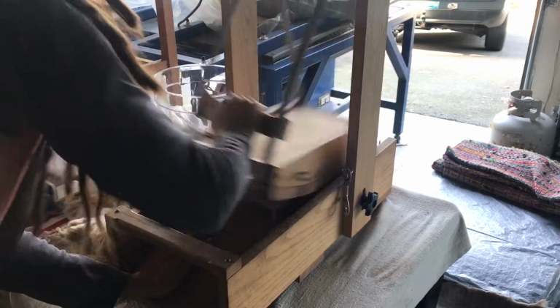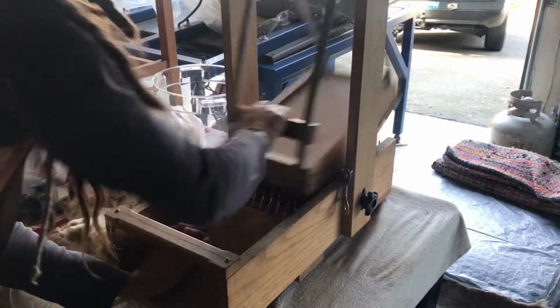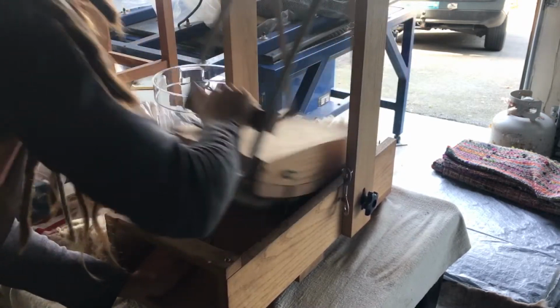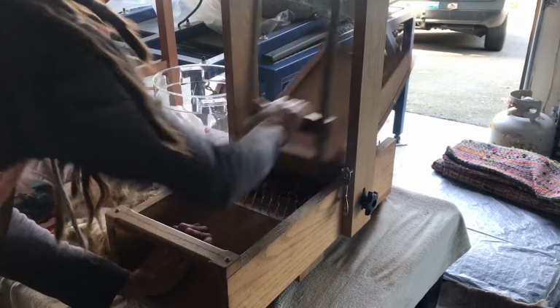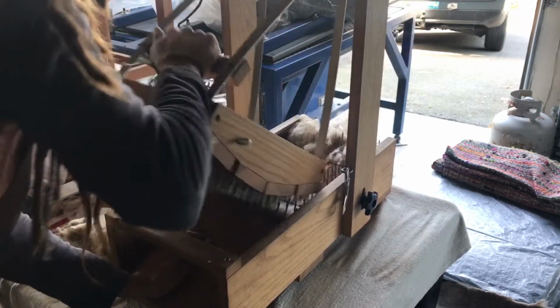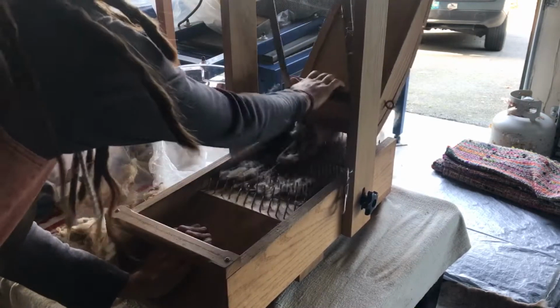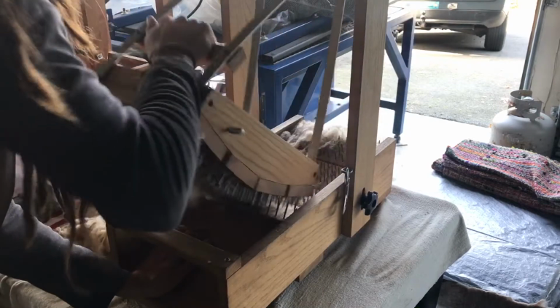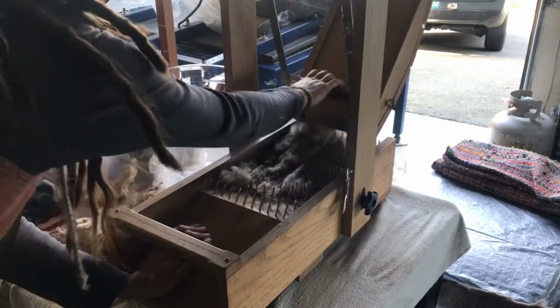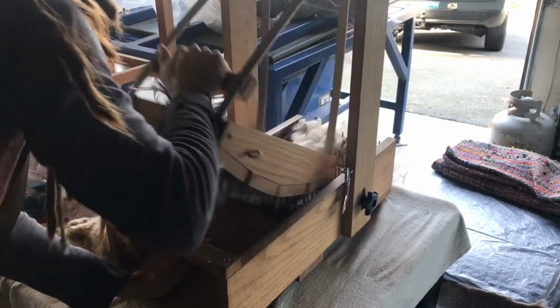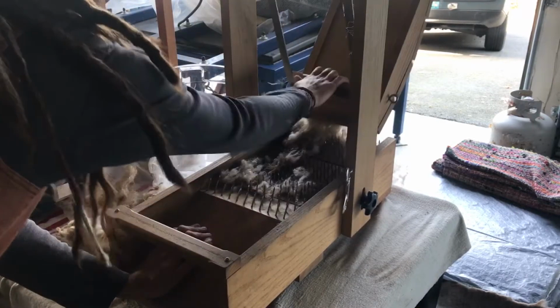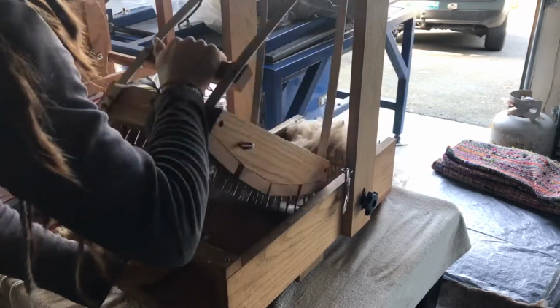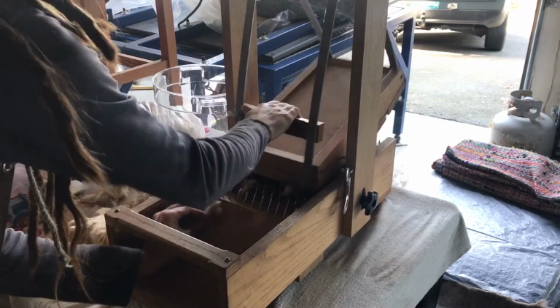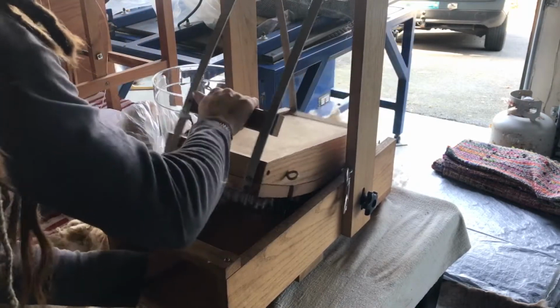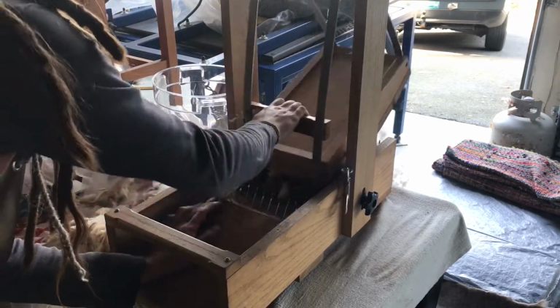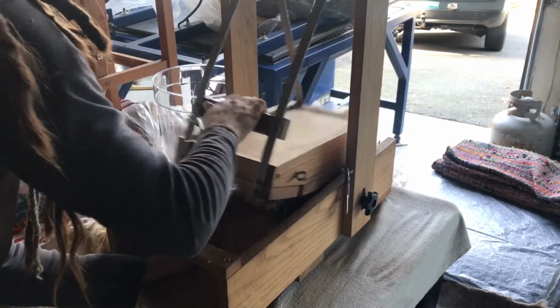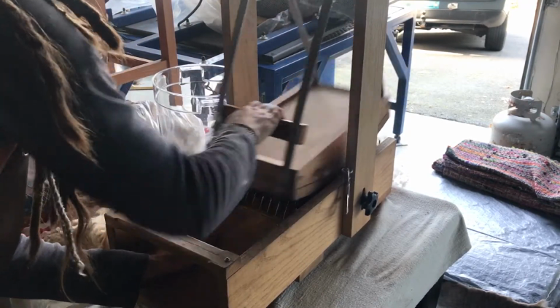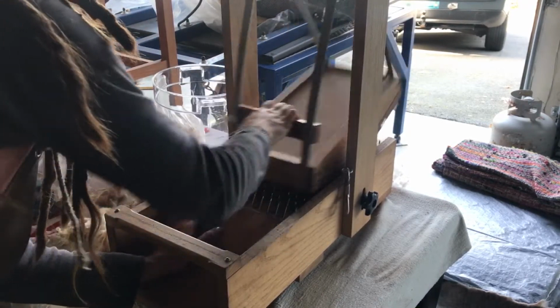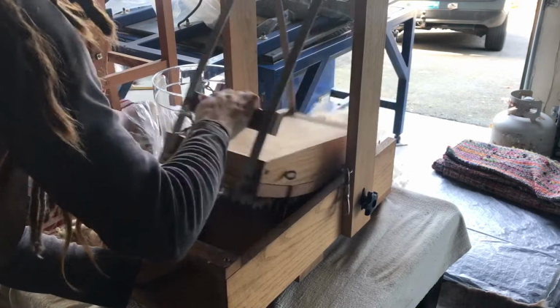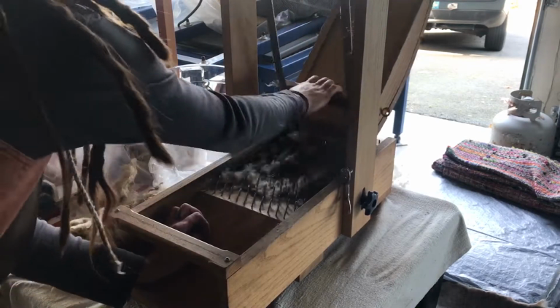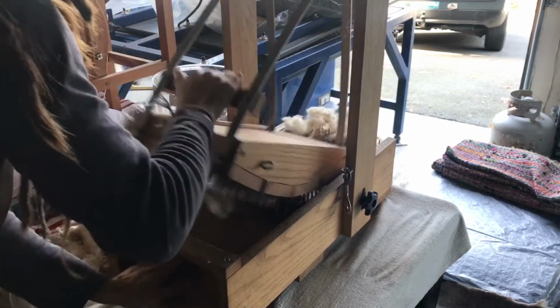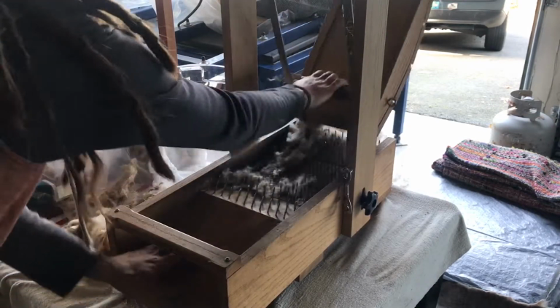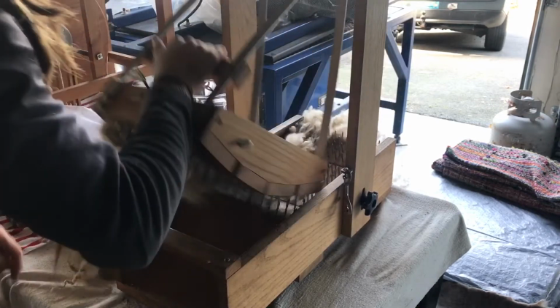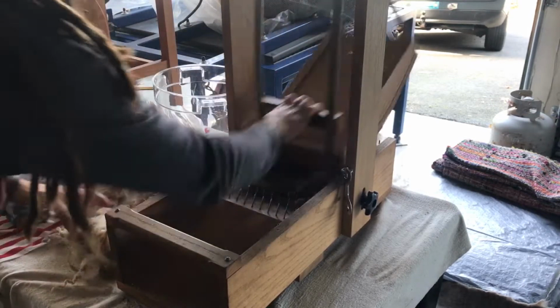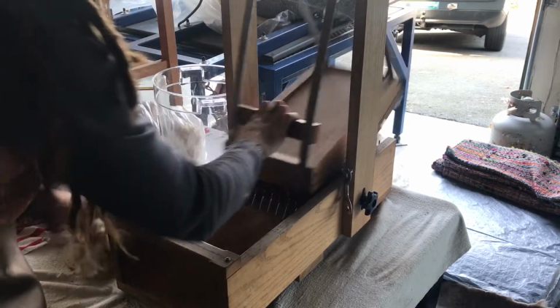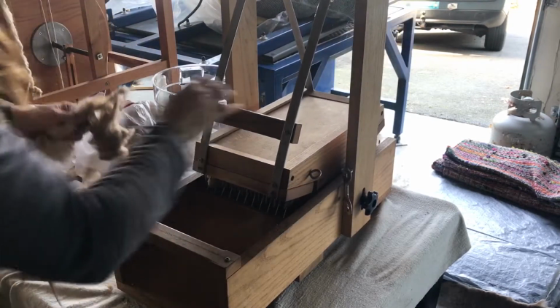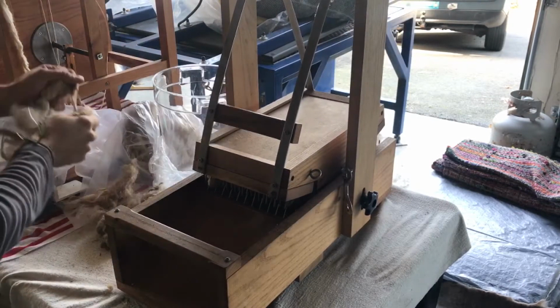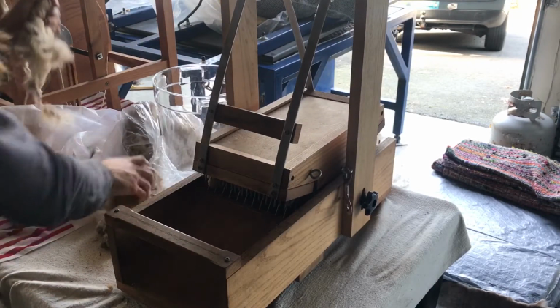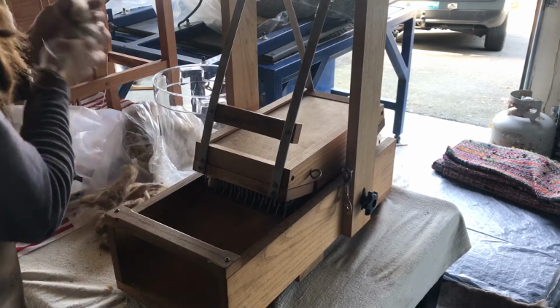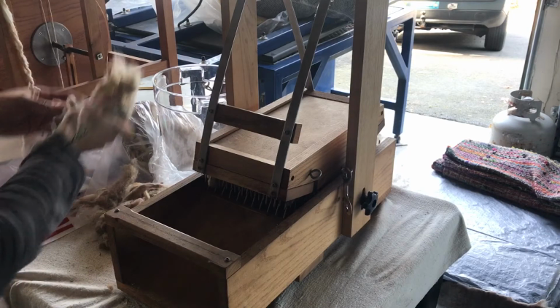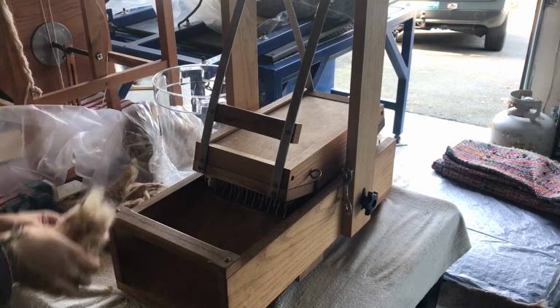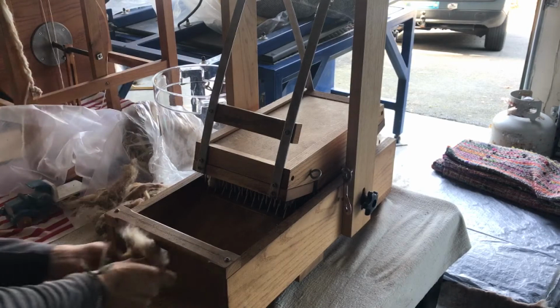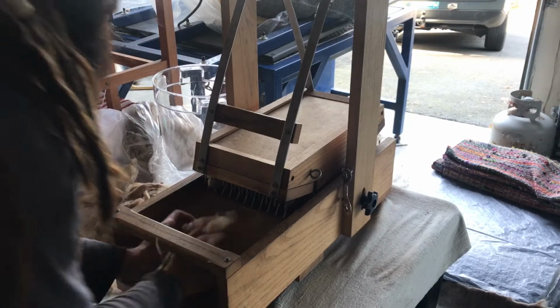Wool does not need to be picked — it can be spread out by hand. There are even small pickers, little more handheld ones. One like this one goes for several hundred dollars, but it could probably be made at home pretty well.